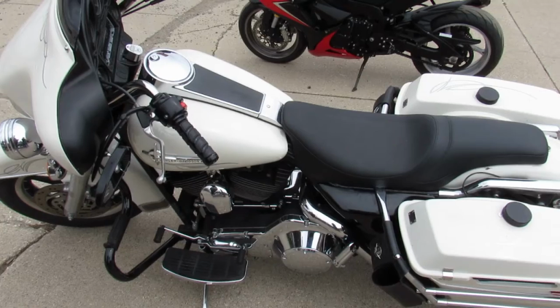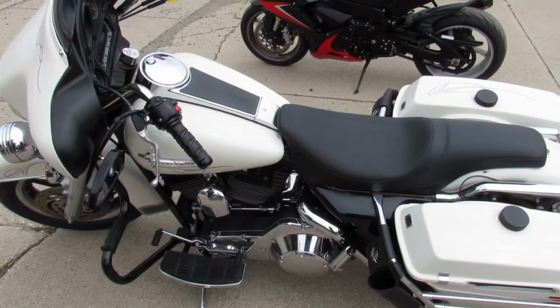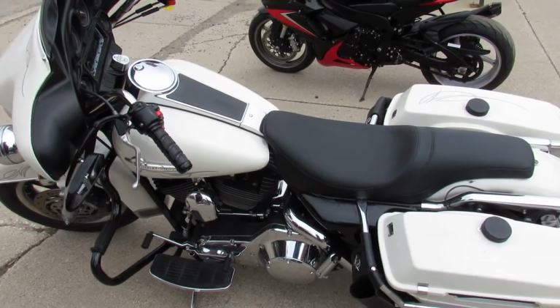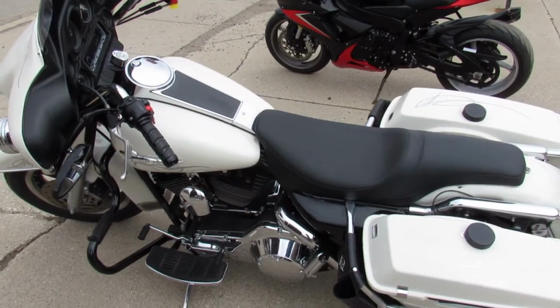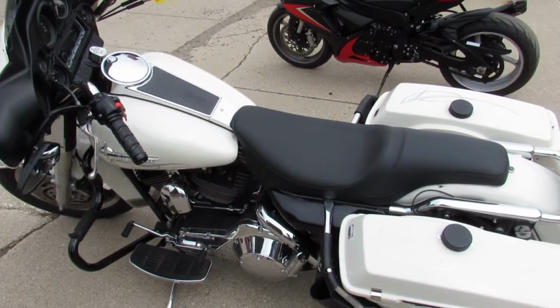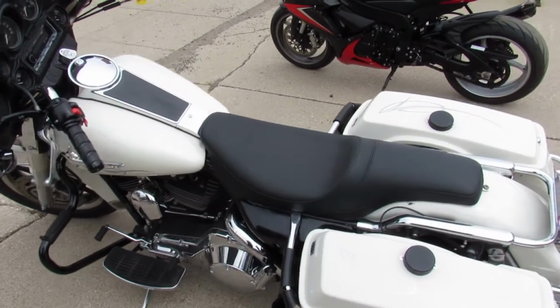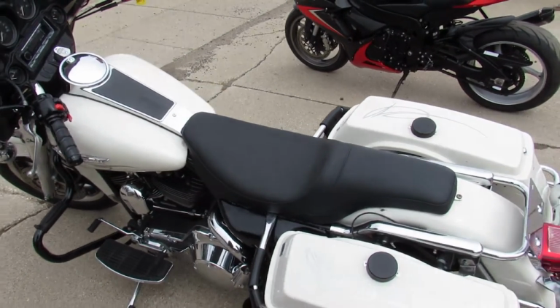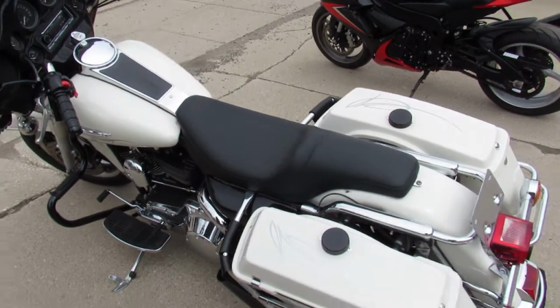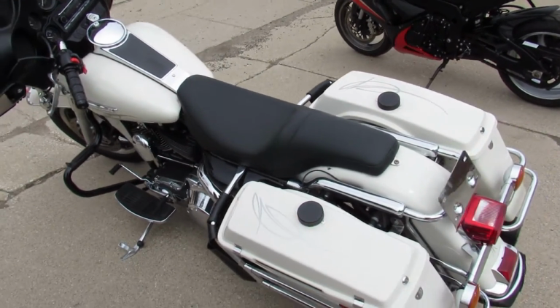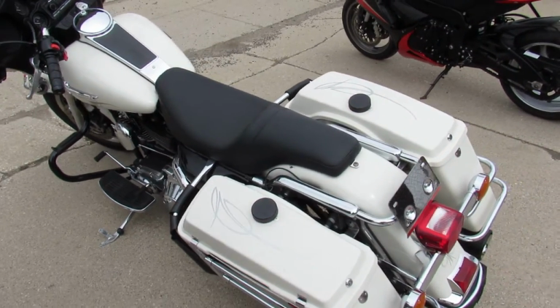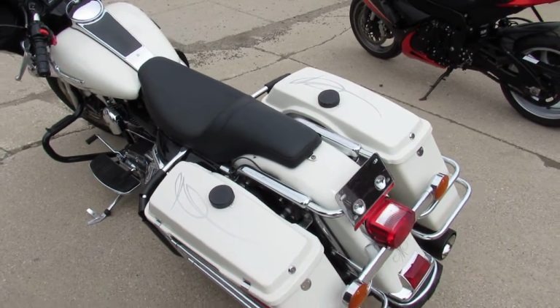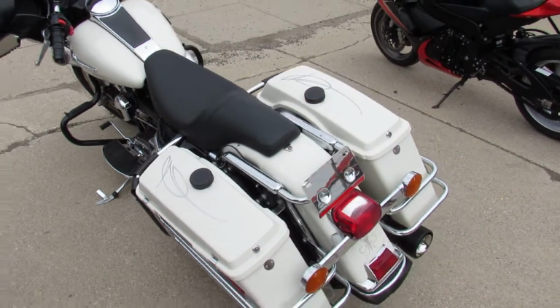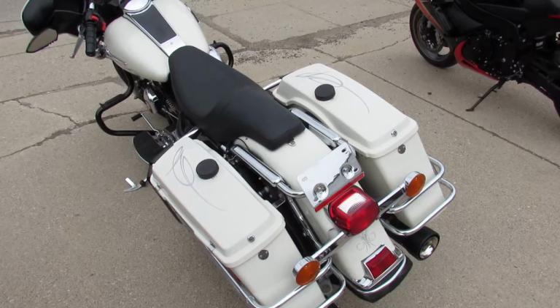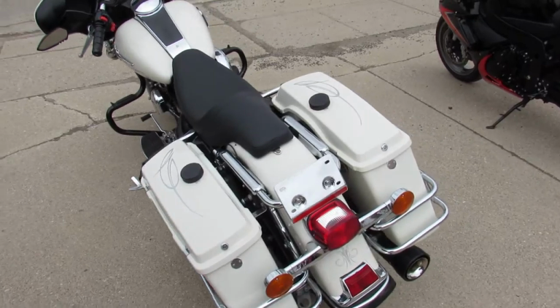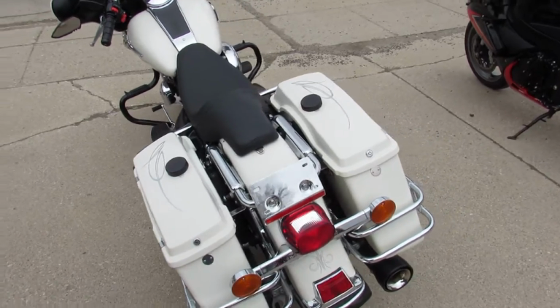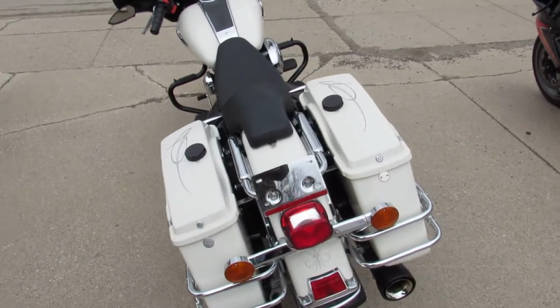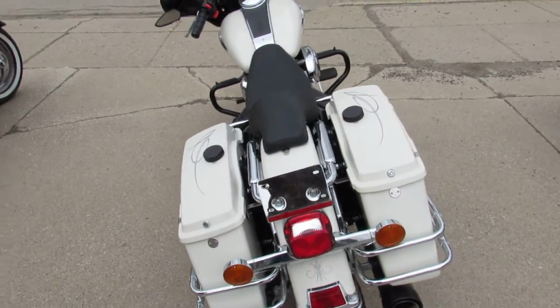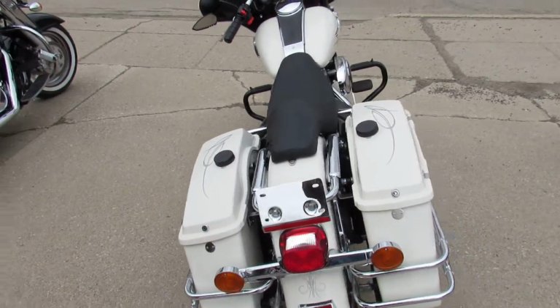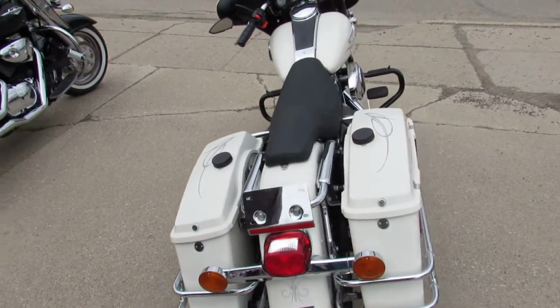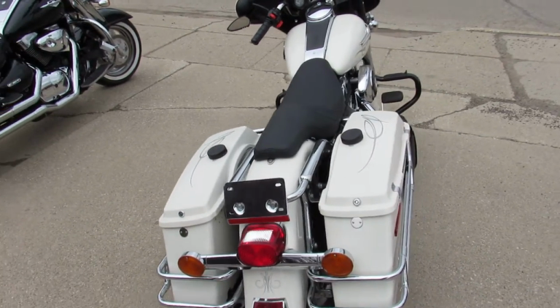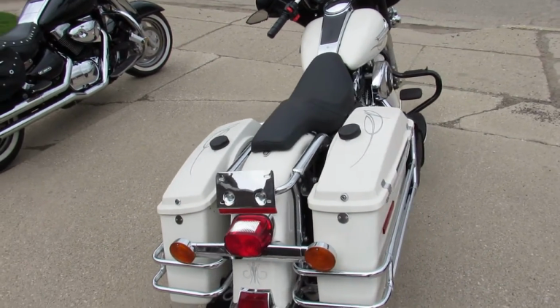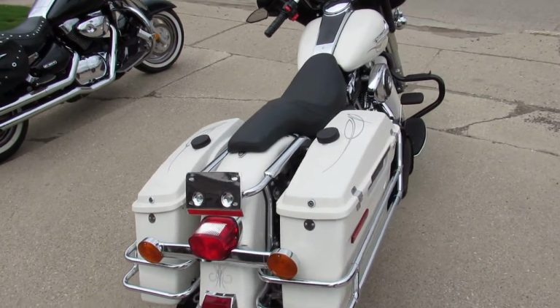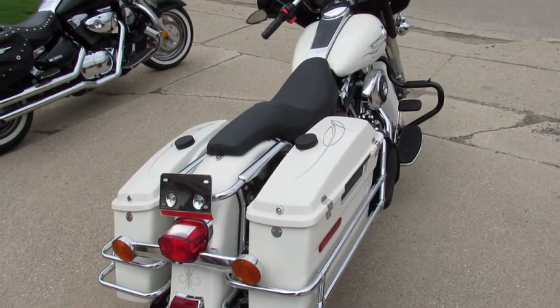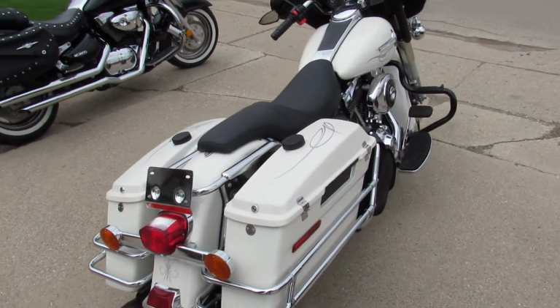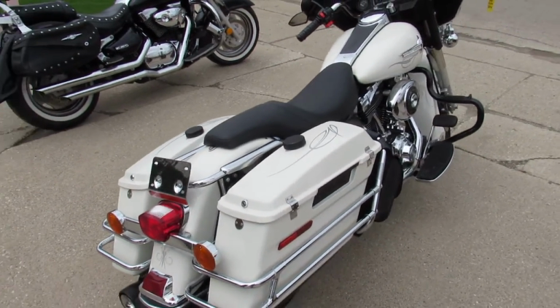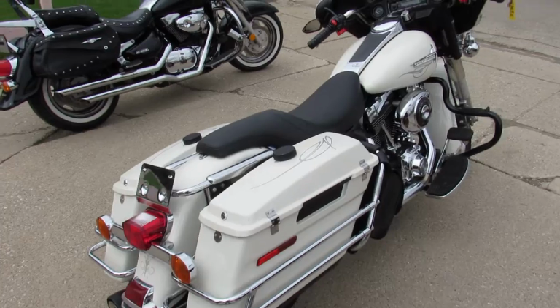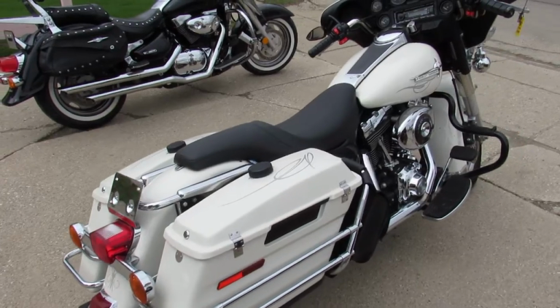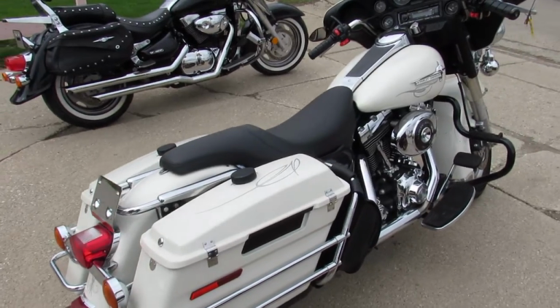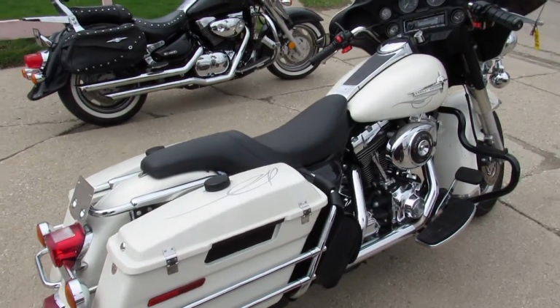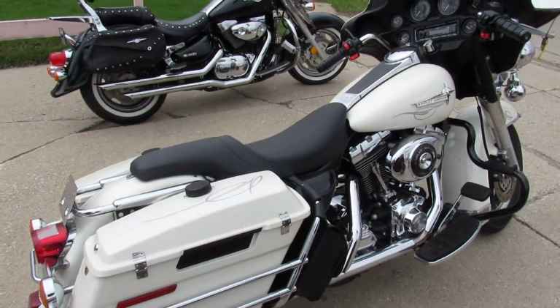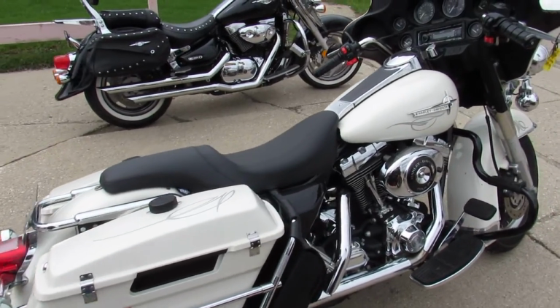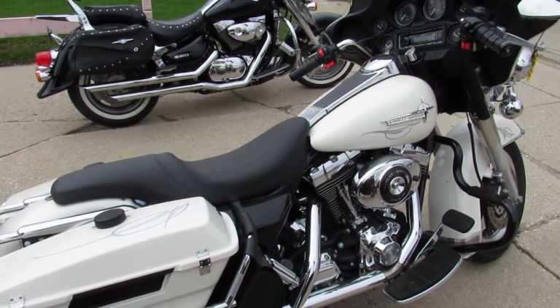Hey guys, ApprovalPowerSports.com here doing some videos on some Harley-Davidsons we just got in. Take a close look at this one — this is a 2003 Electra Glide 100th Anniversary bike for sale, only 17,512 miles.